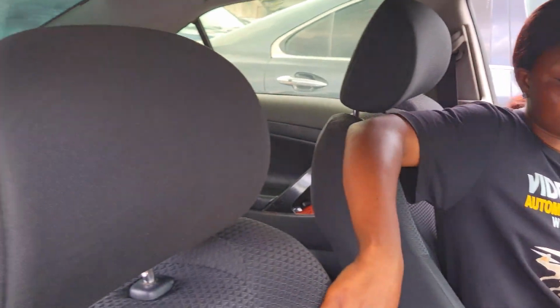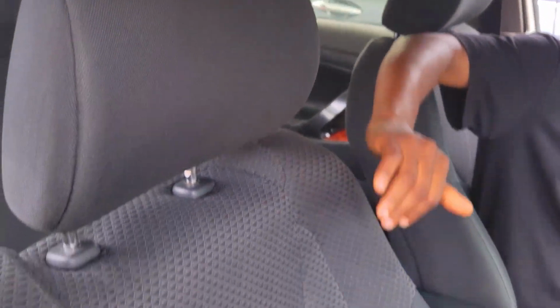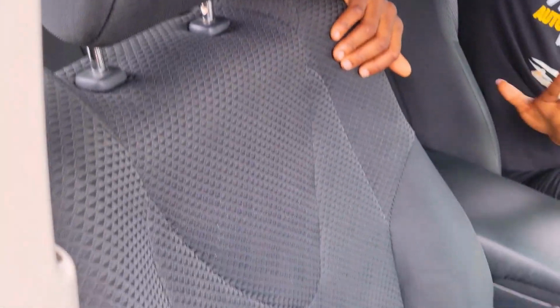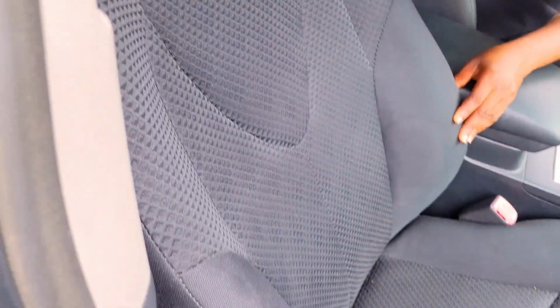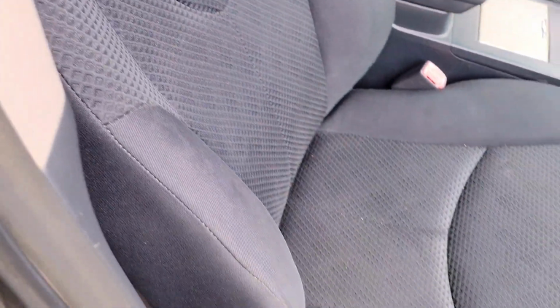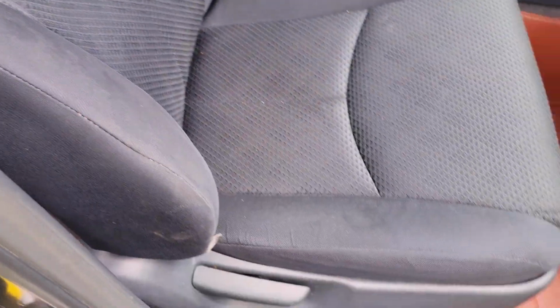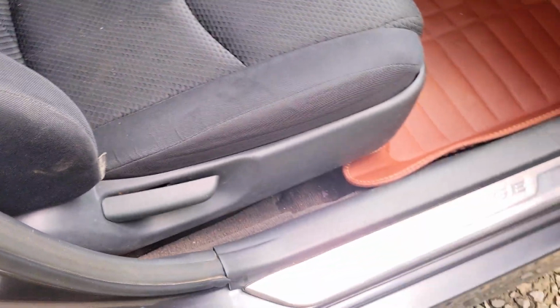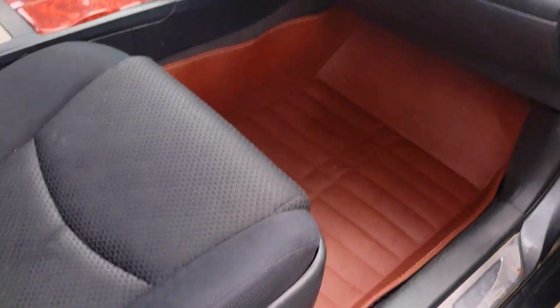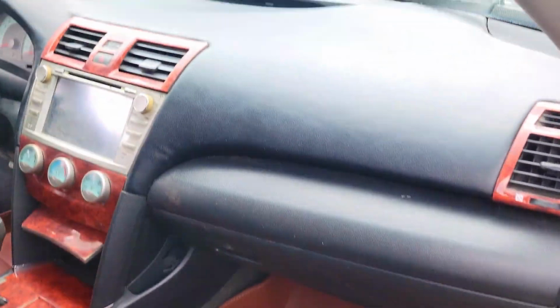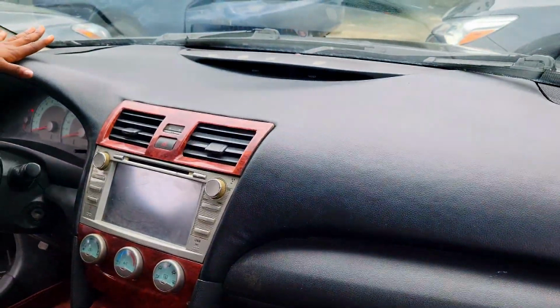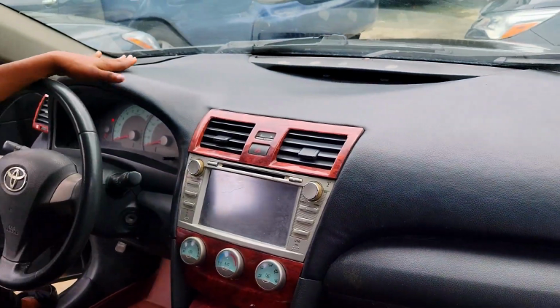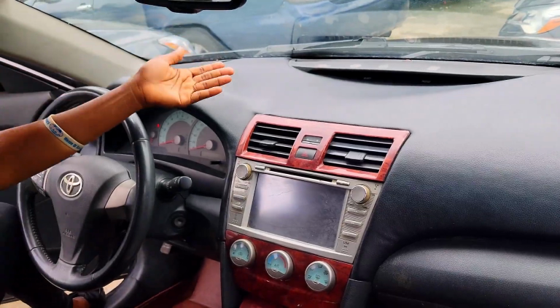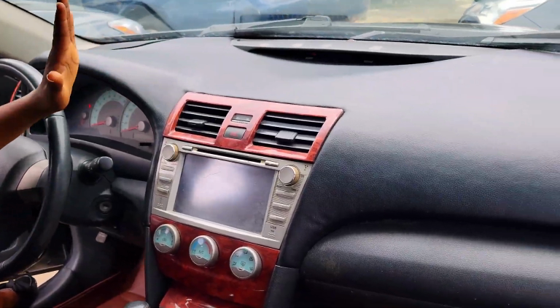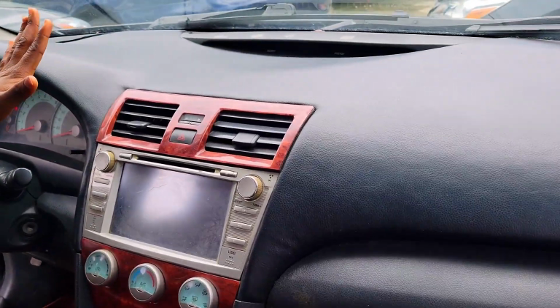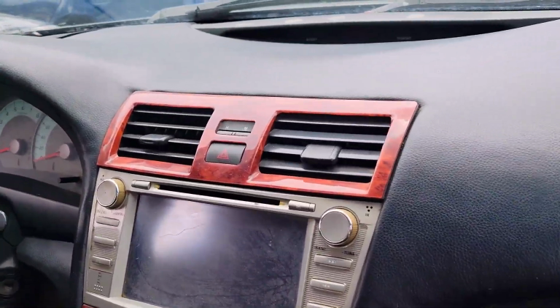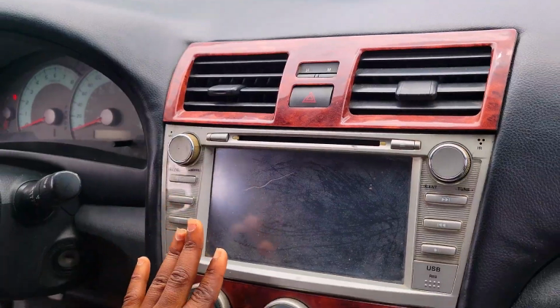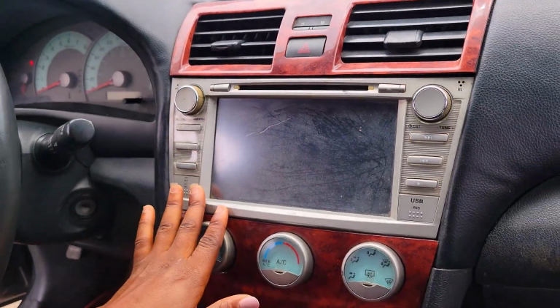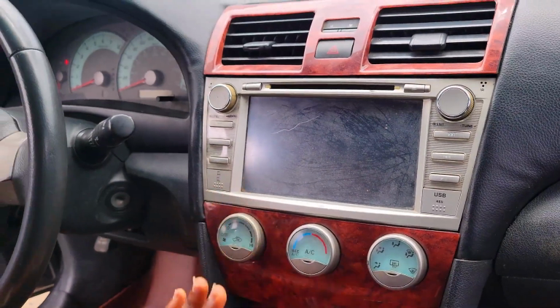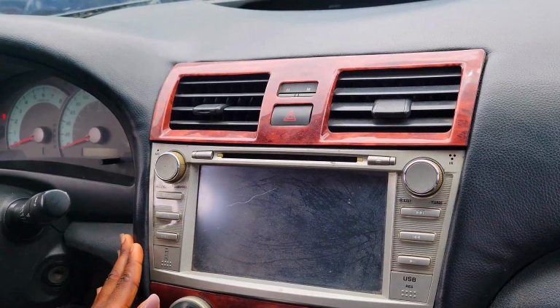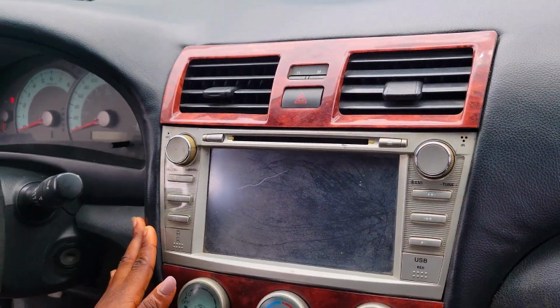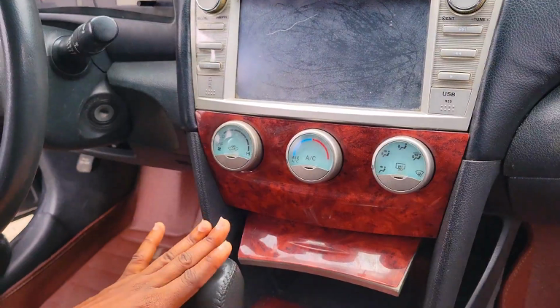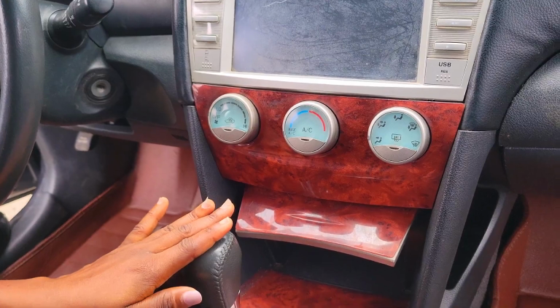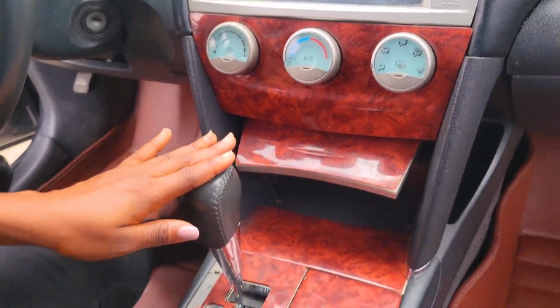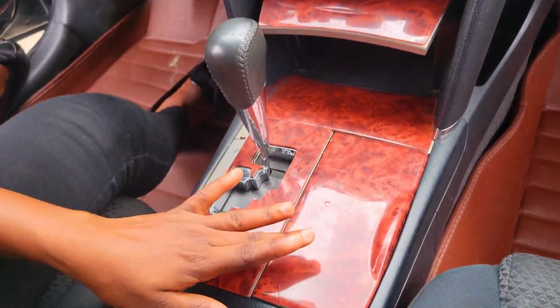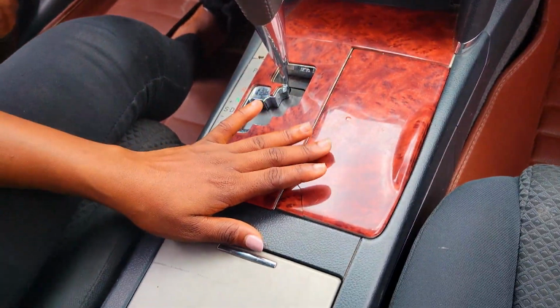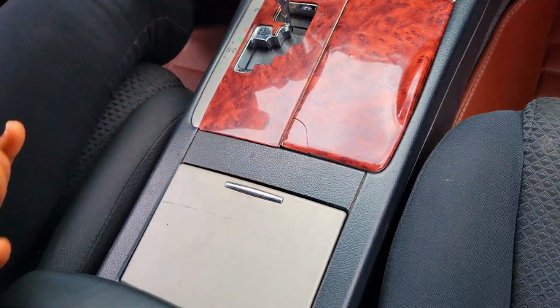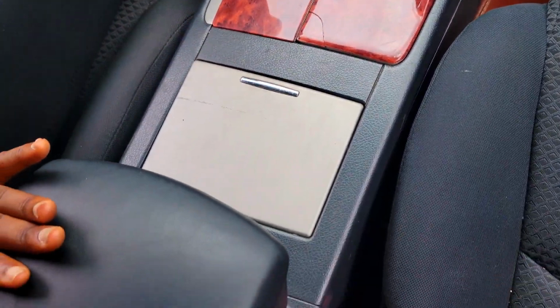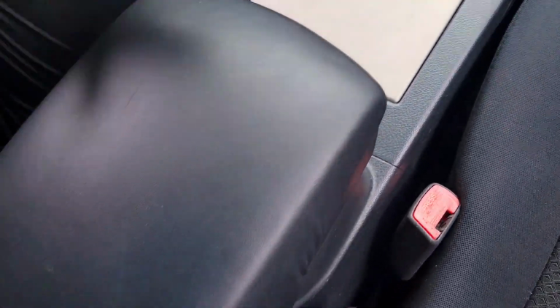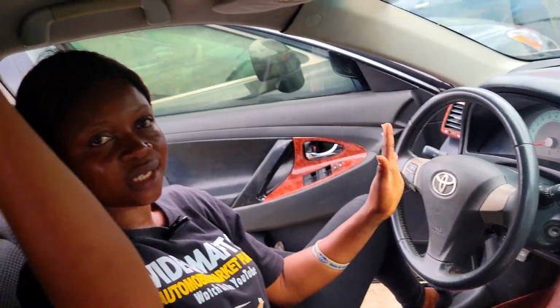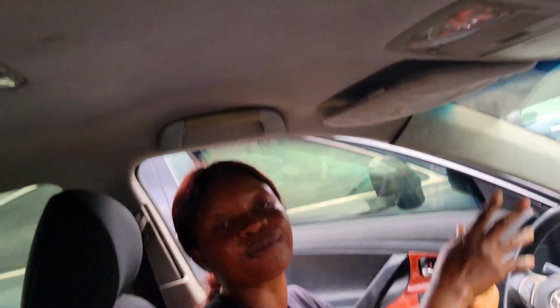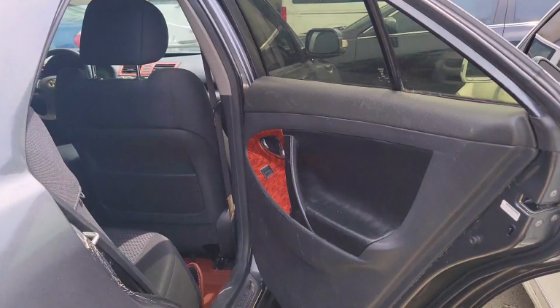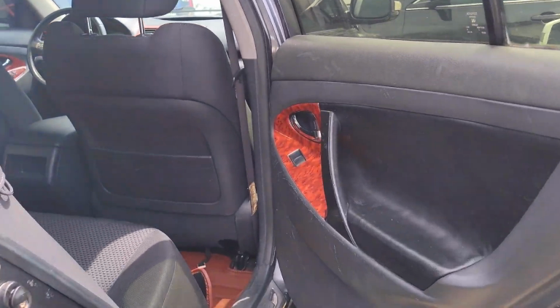Take a look at the beautiful interior: the seats are made of fabric. The dashboard is neat and in perfect condition. The AC is working perfectly well. It has an Android screen, reverse camera, automatic transmission, cup holders, pigeonhole, and a sunroof.